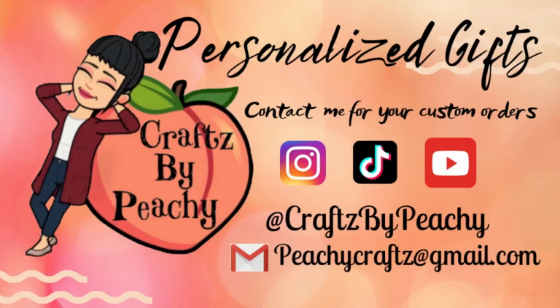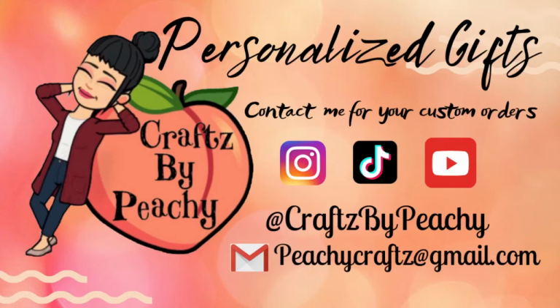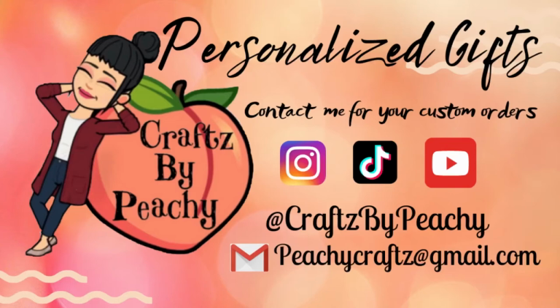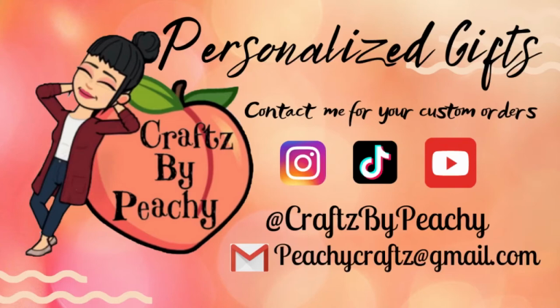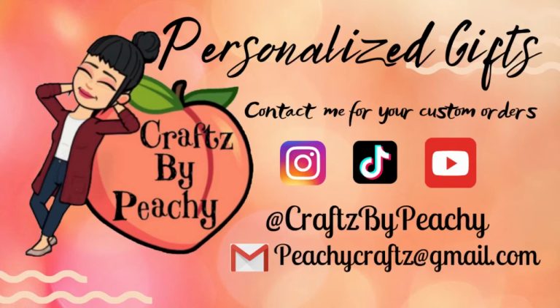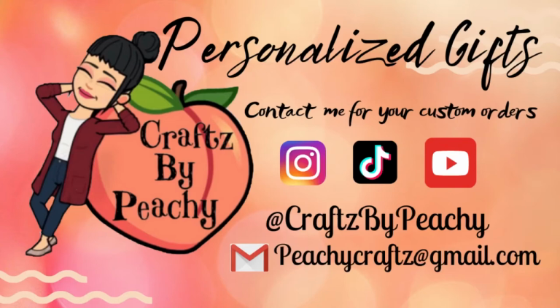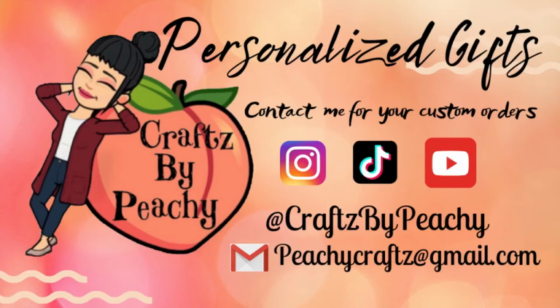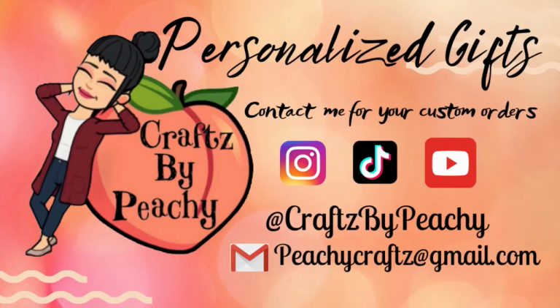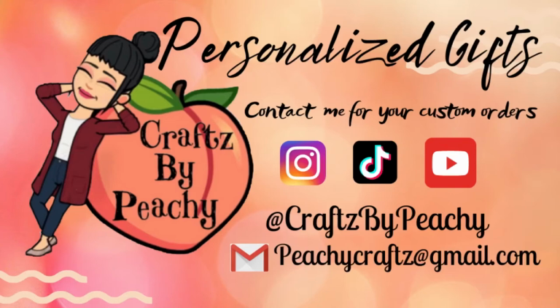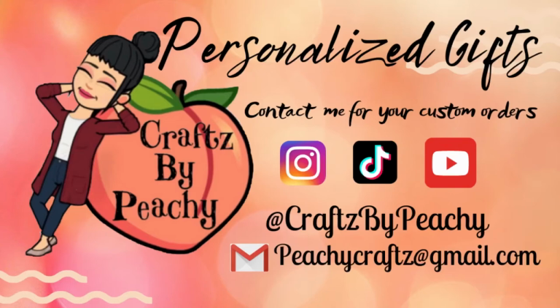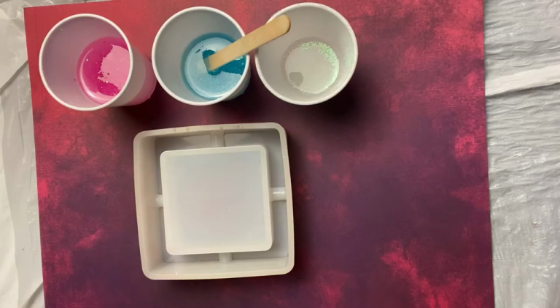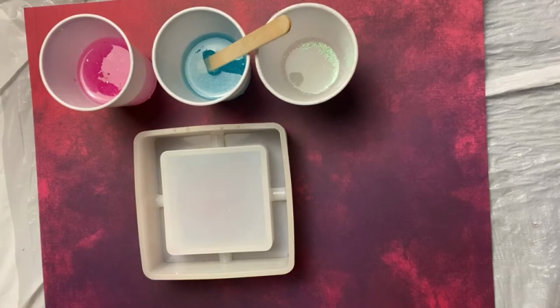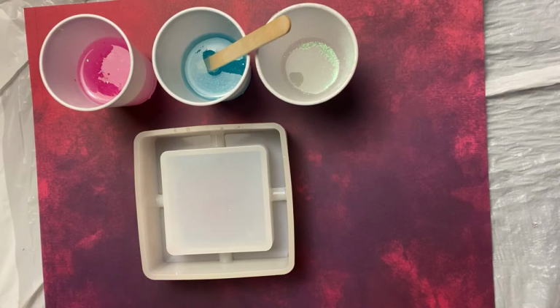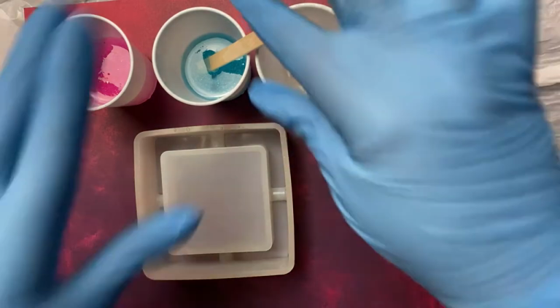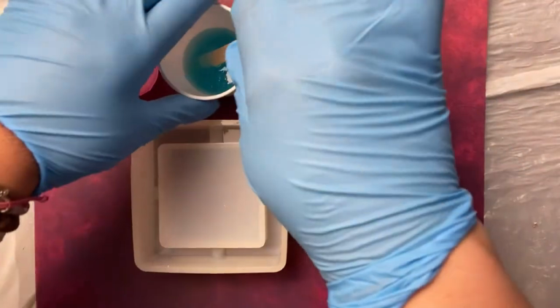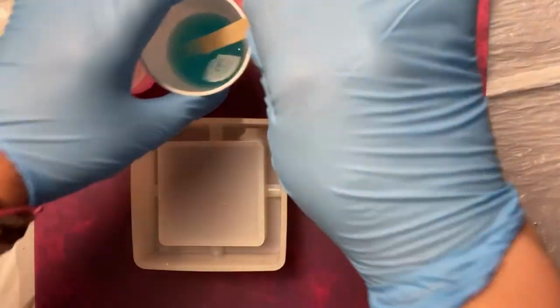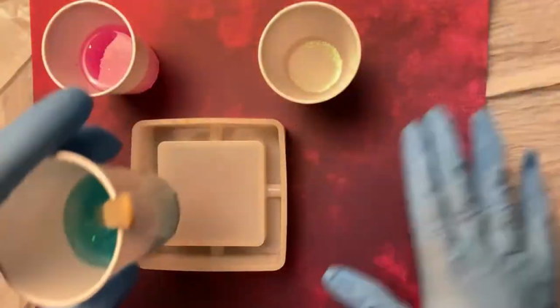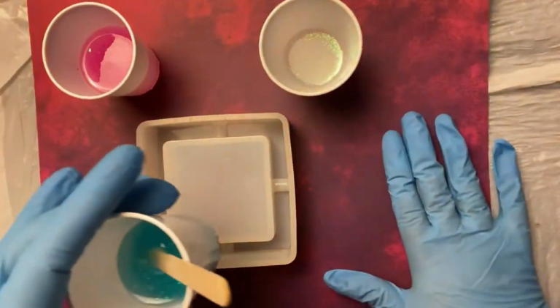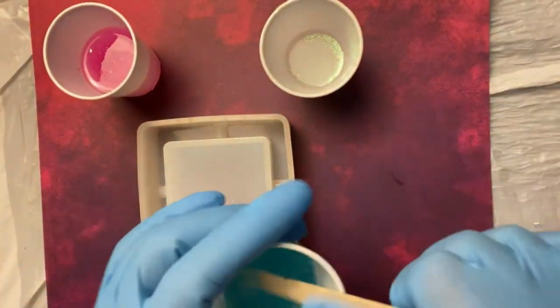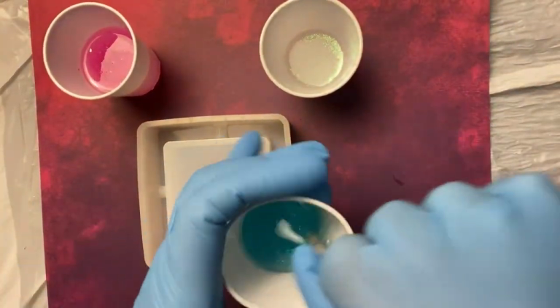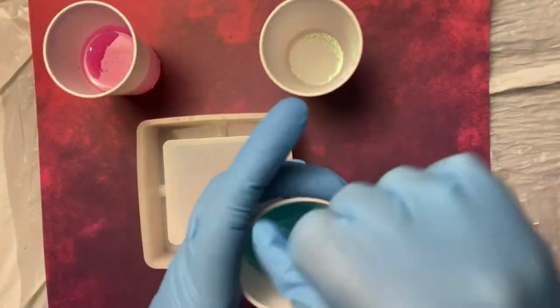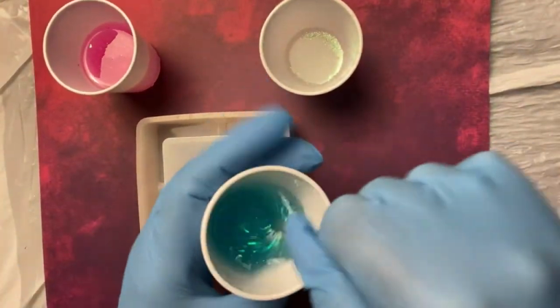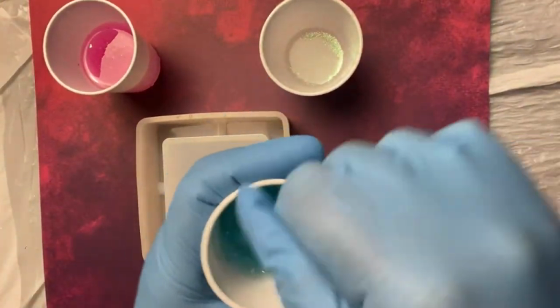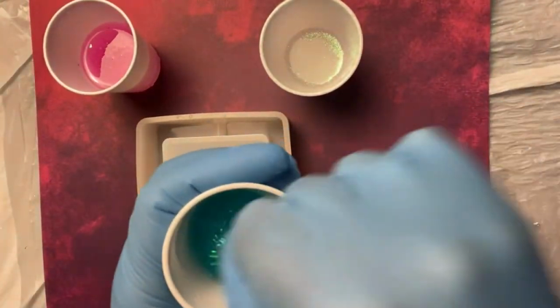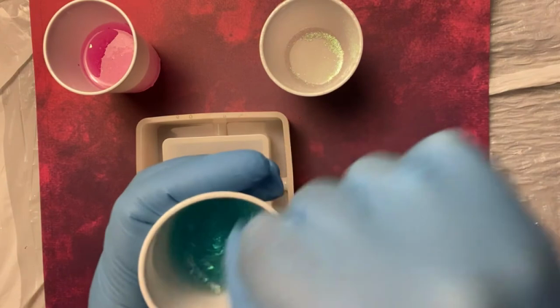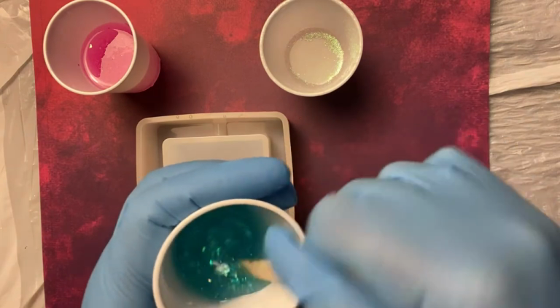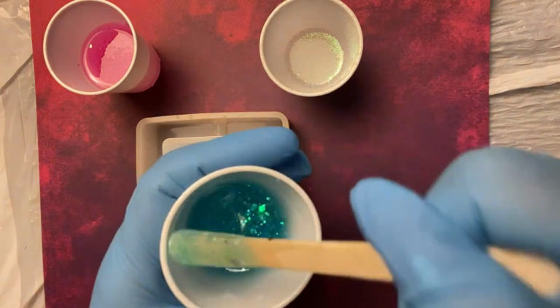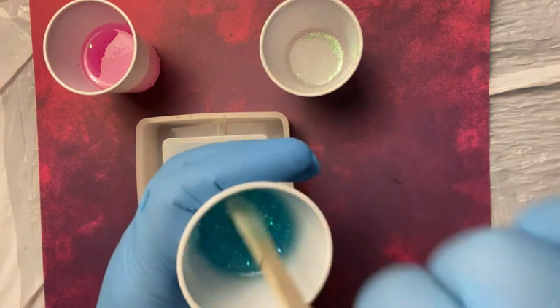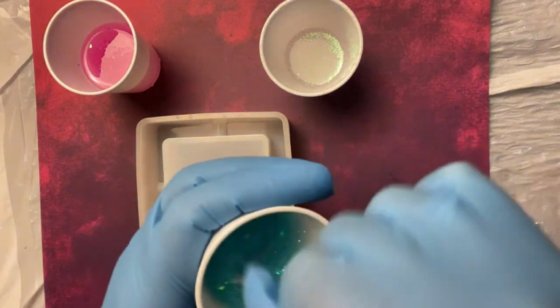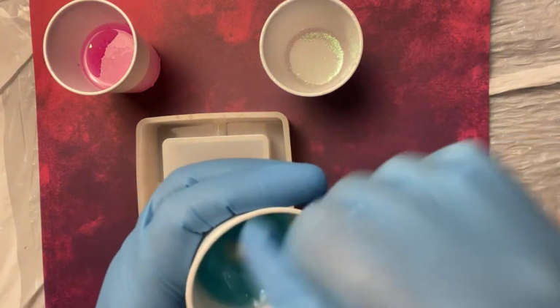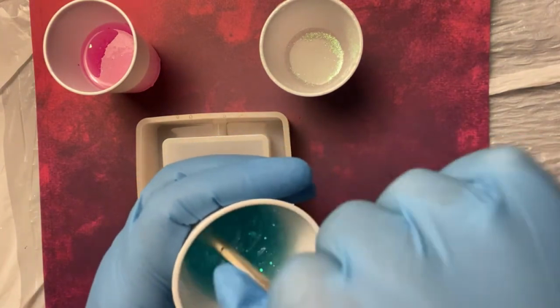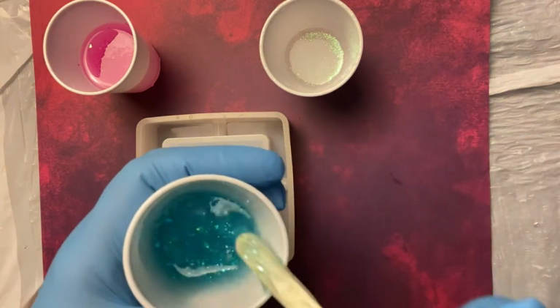Hey guys, welcome back to my channel. Today I am going to do a resin ashtray with Paduo Resin. So here I have three different colors. I have a pink, a blue, and a shimmerish white pearl.